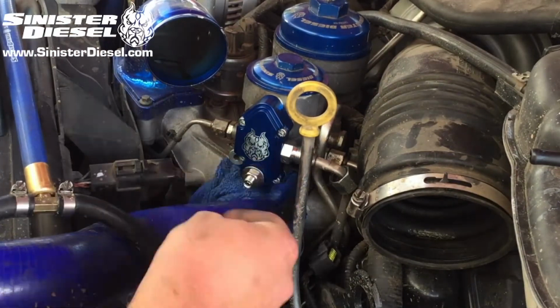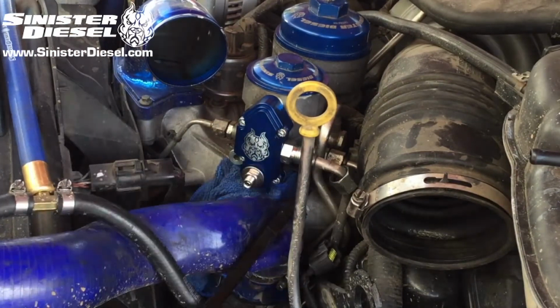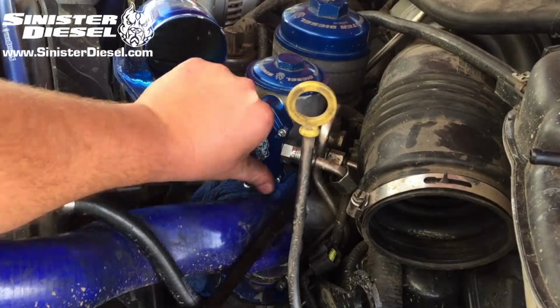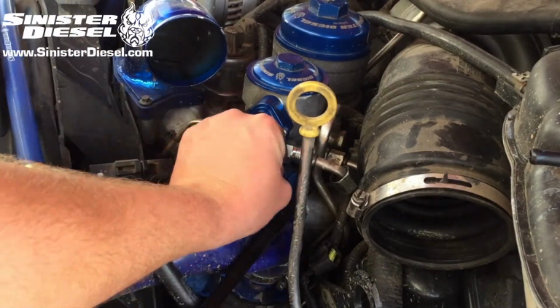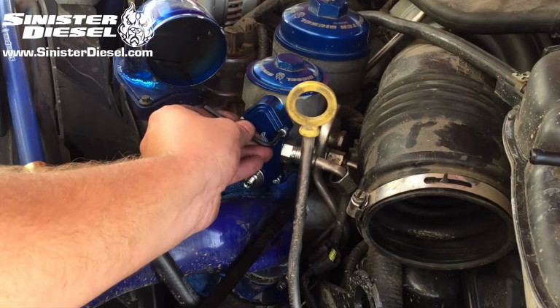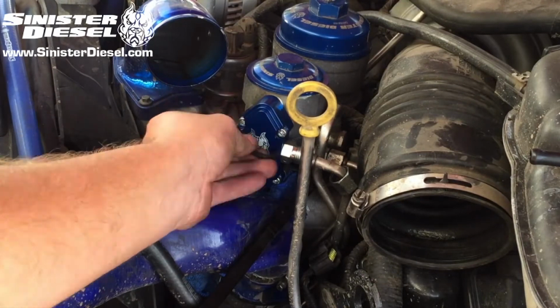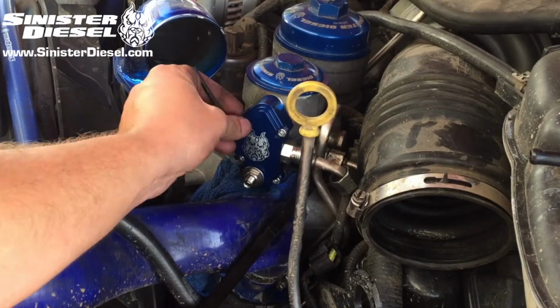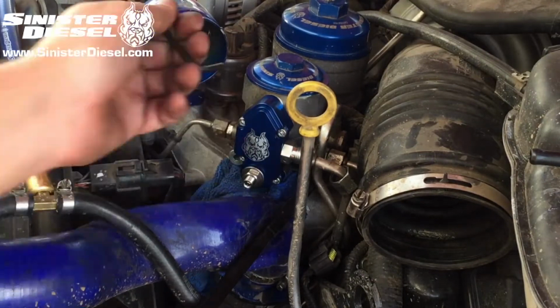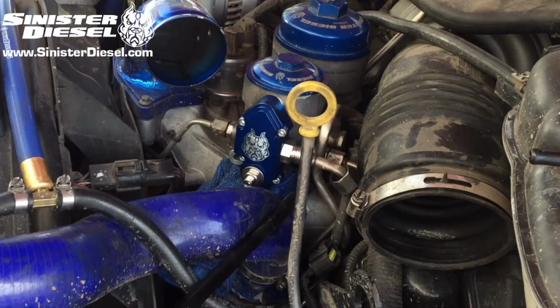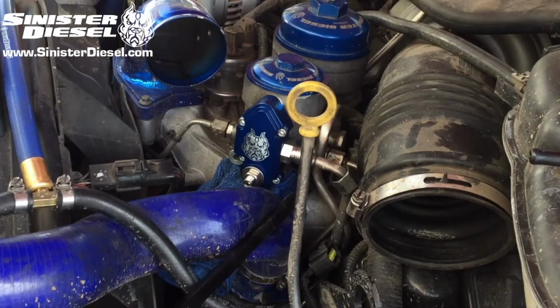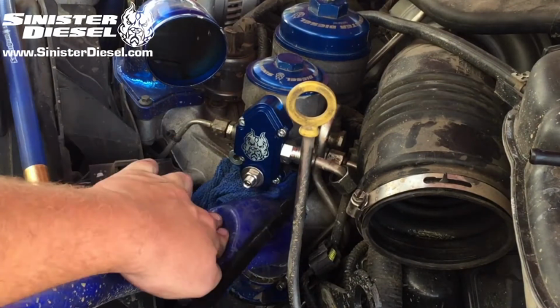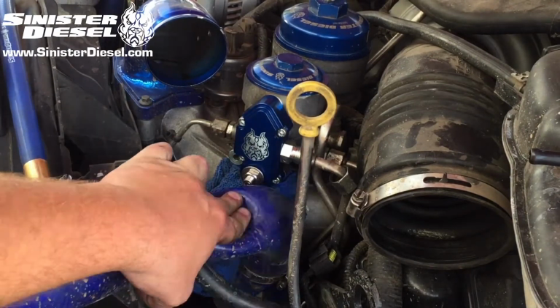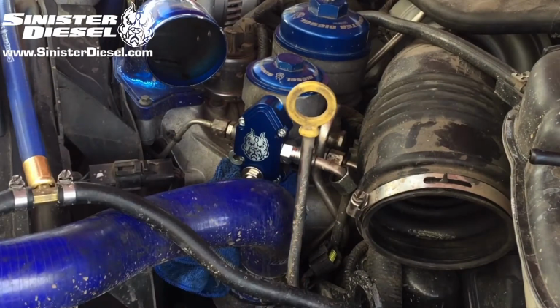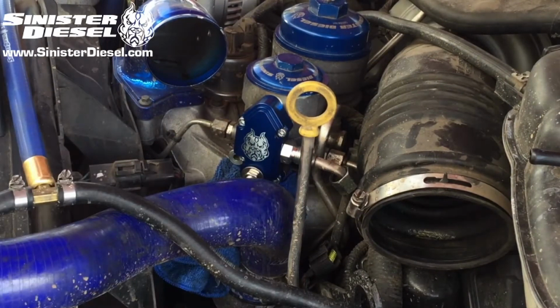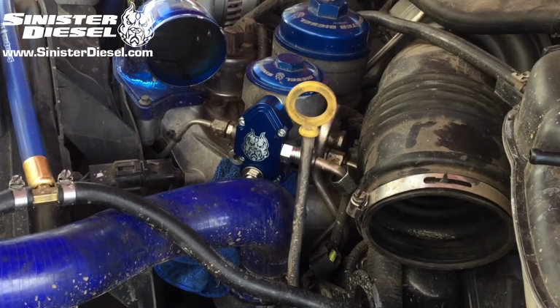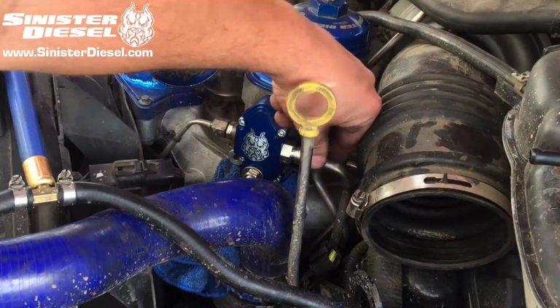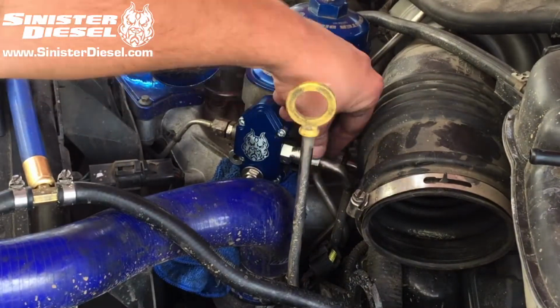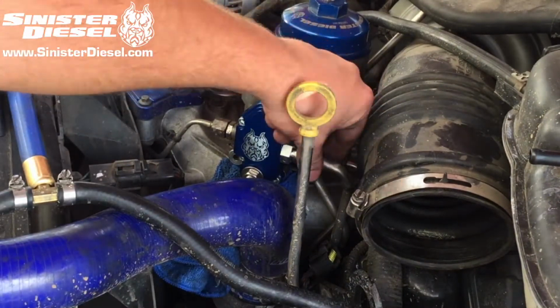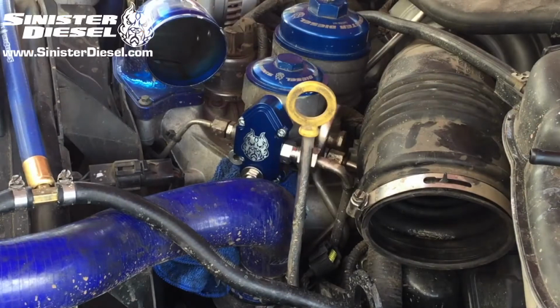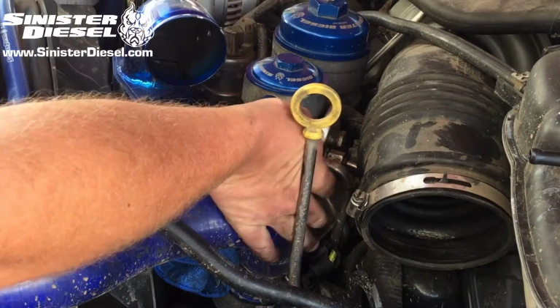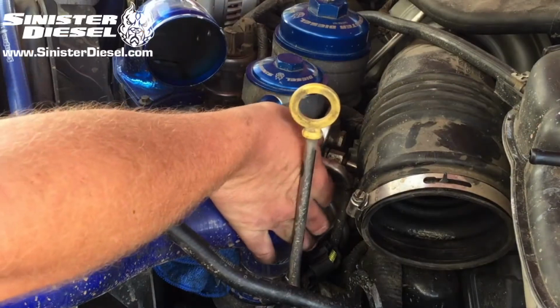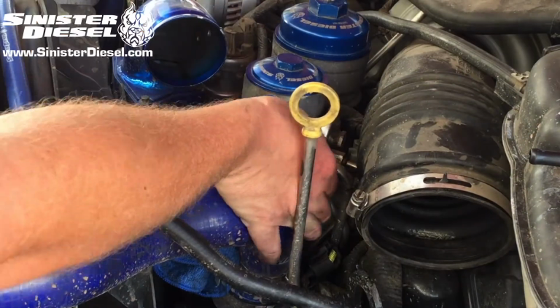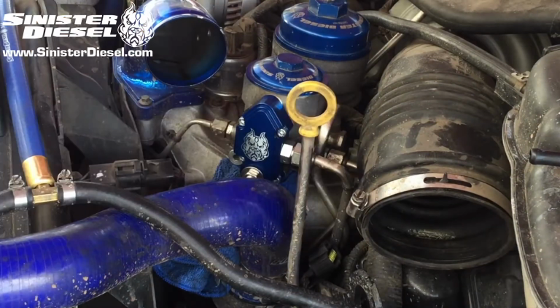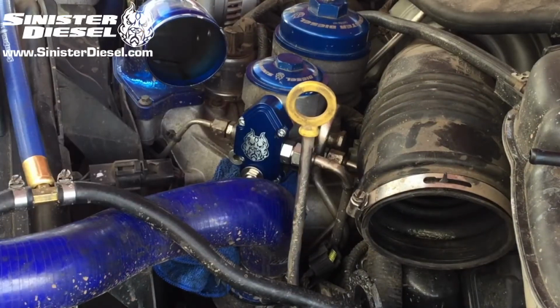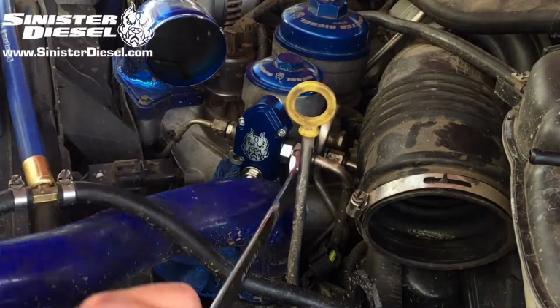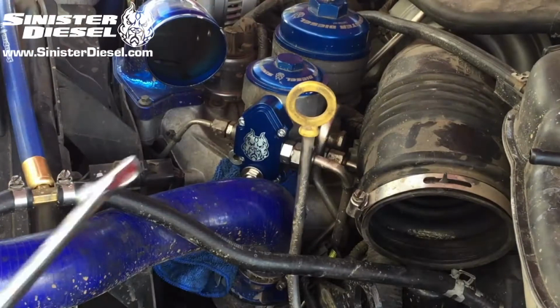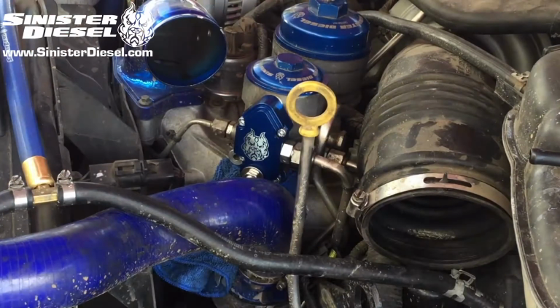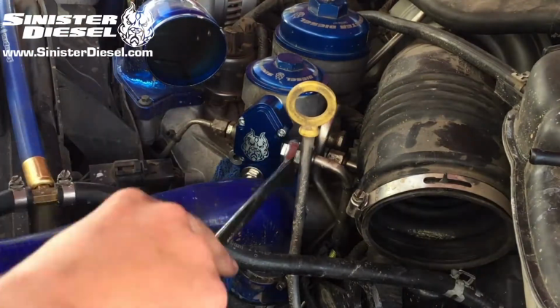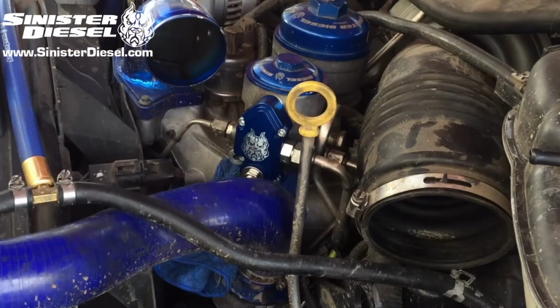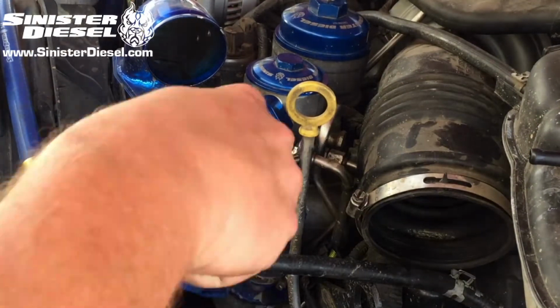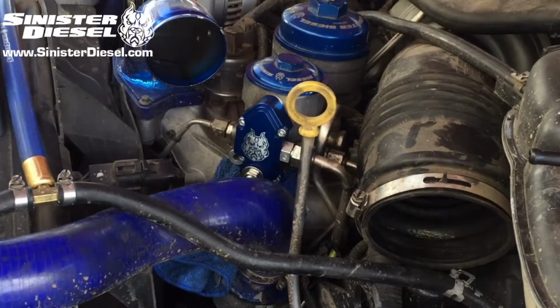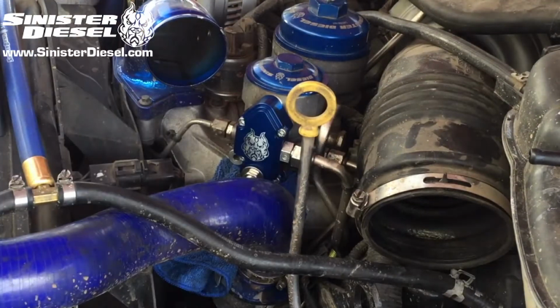Once the new regulator block is secured to the fuel filter bowl, the return line can be reinstalled onto the right side of the regulator block, and the cold side intercooler charge piping can be reinstalled.